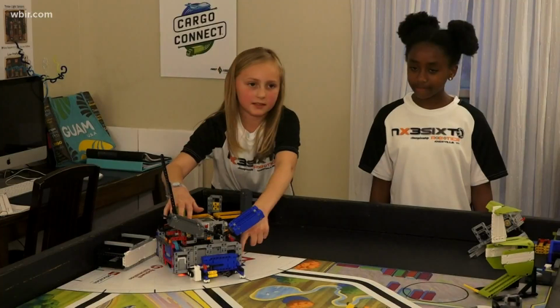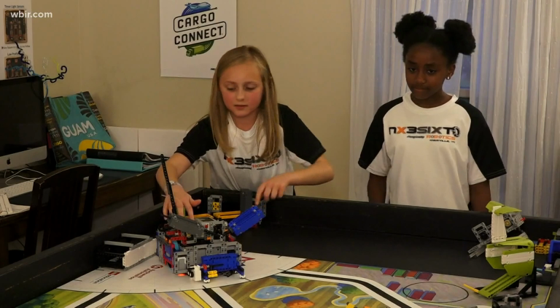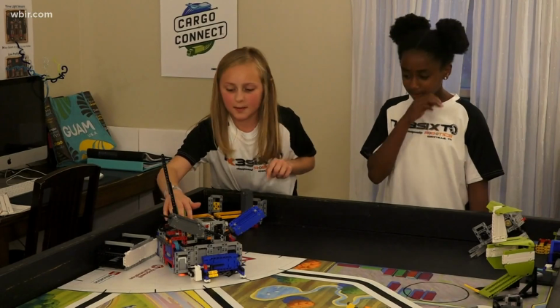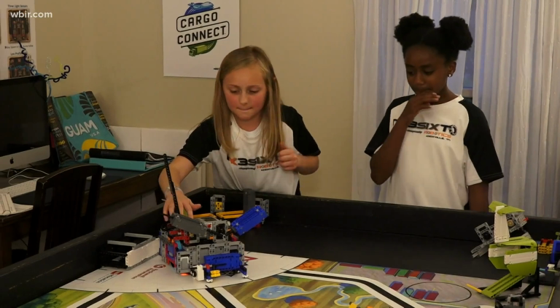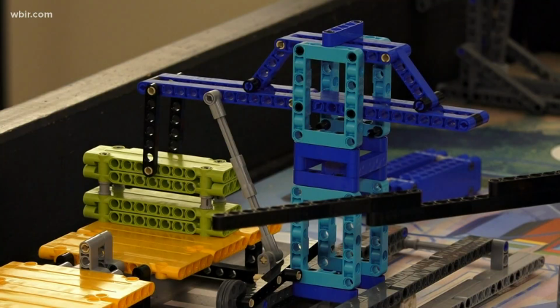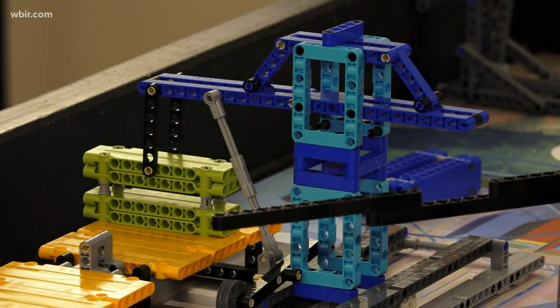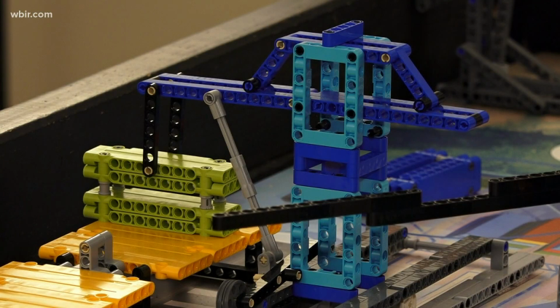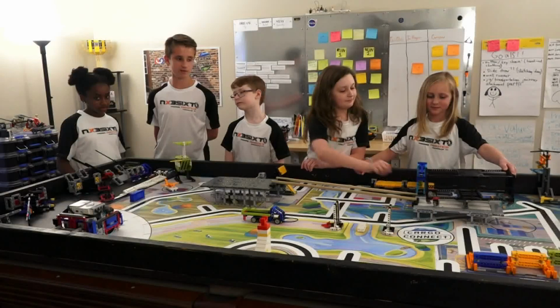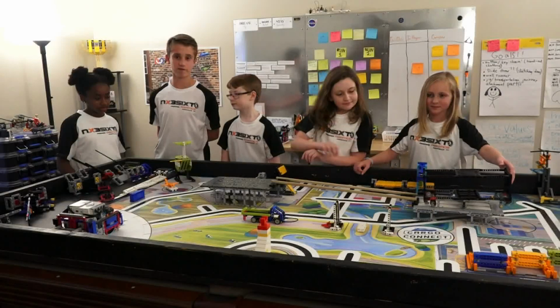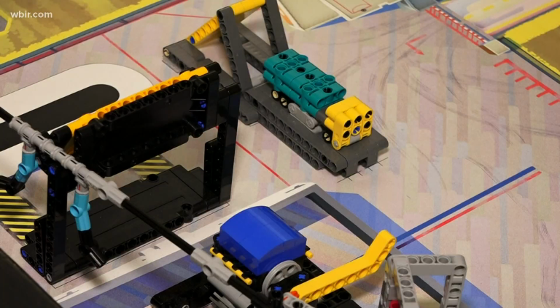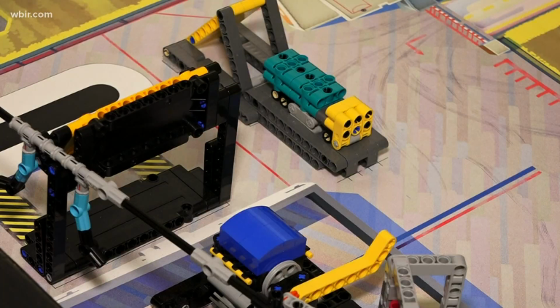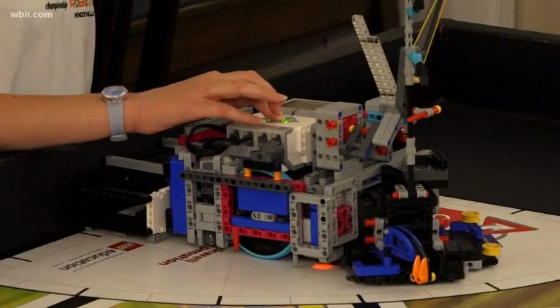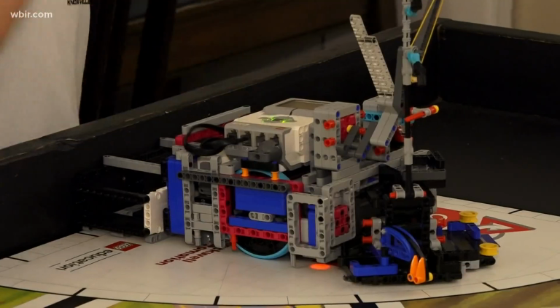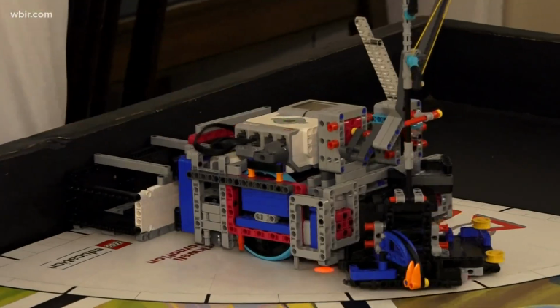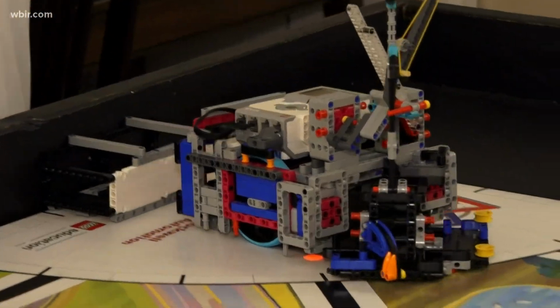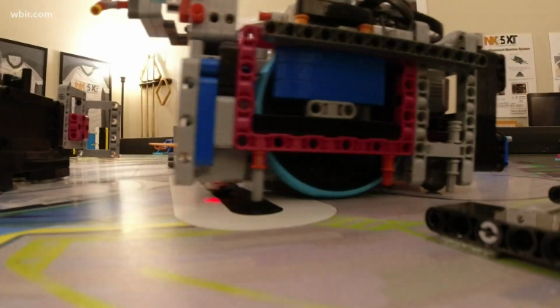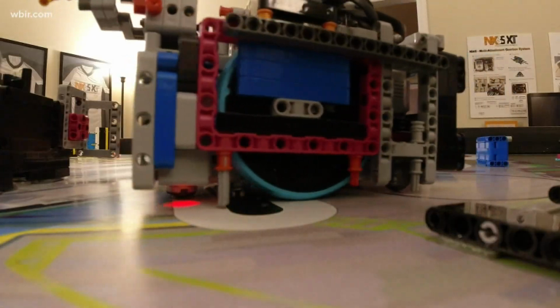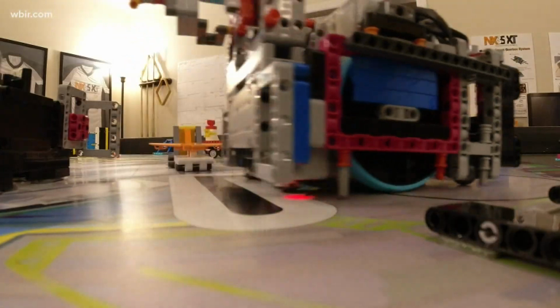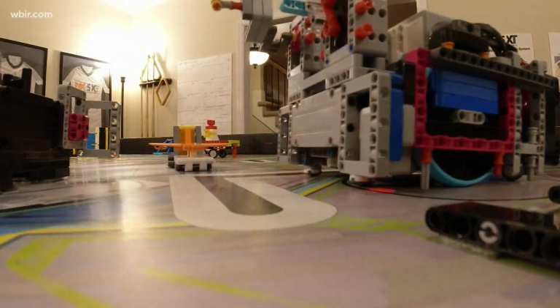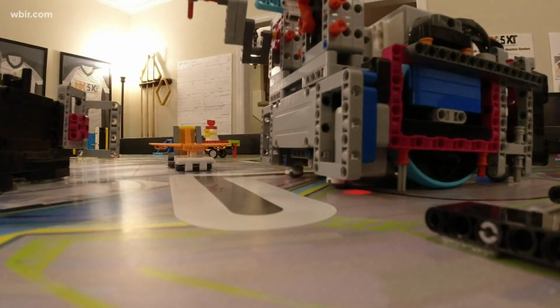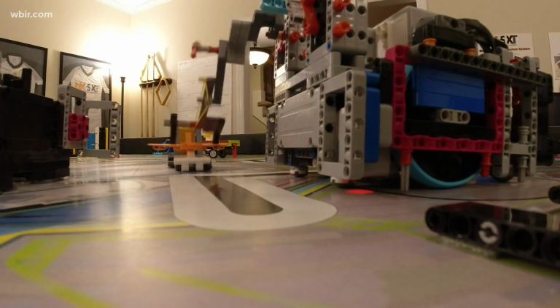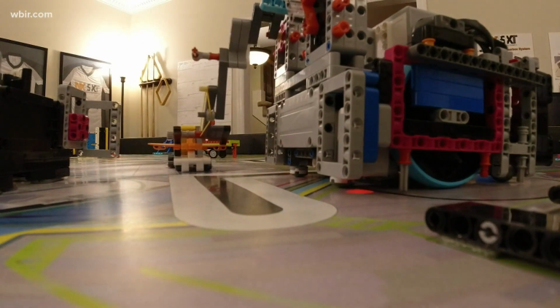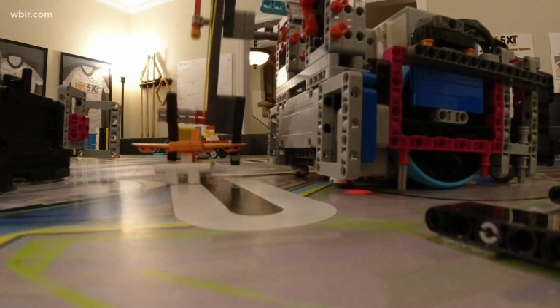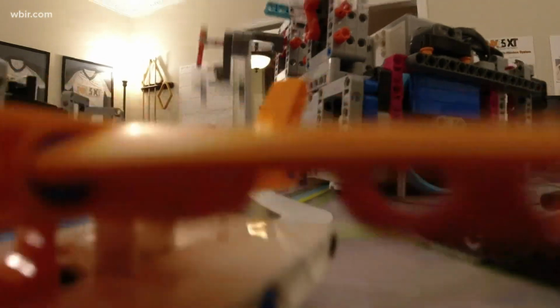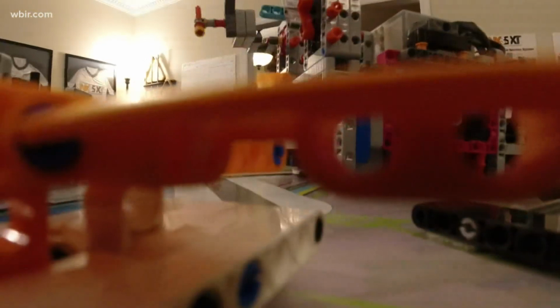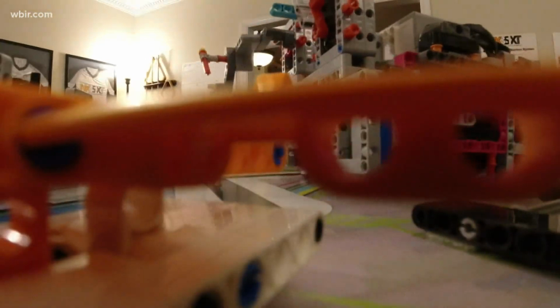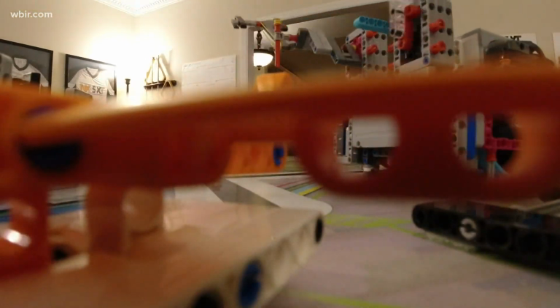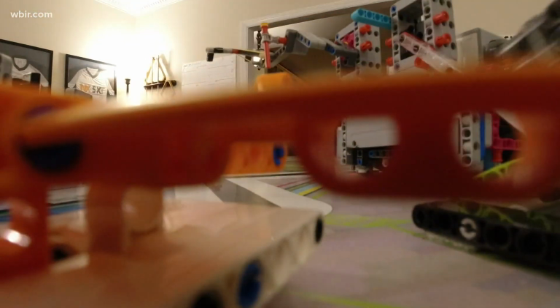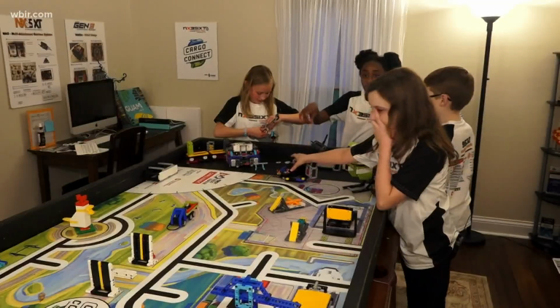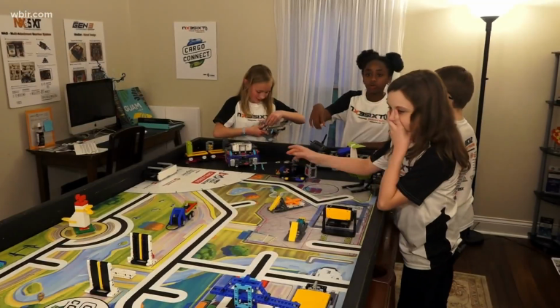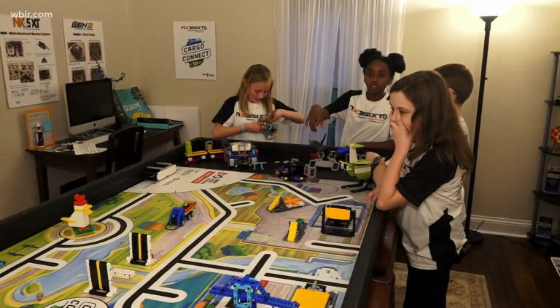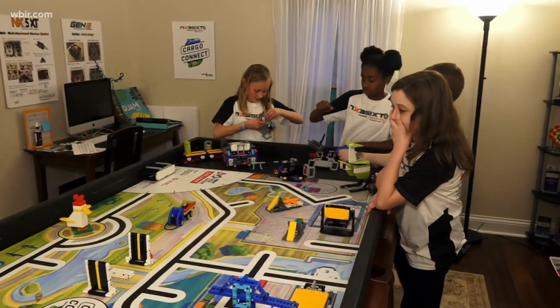Pilot, co-pilot, three, two, one, Lego. This is a First Lego League robot, and these are the kids that built it.